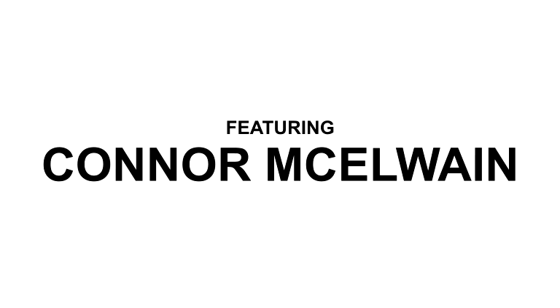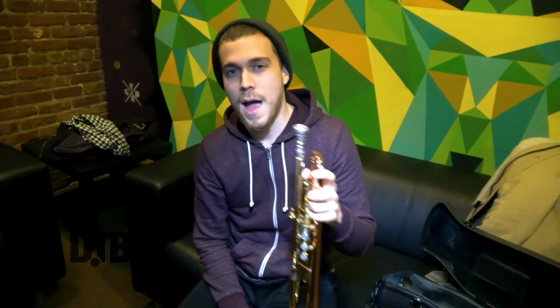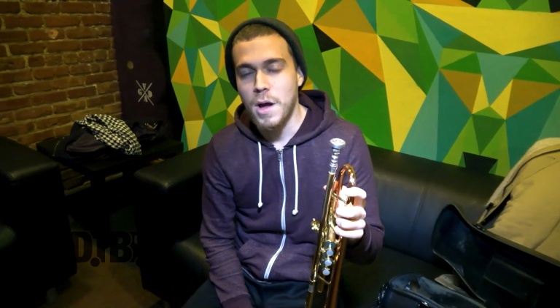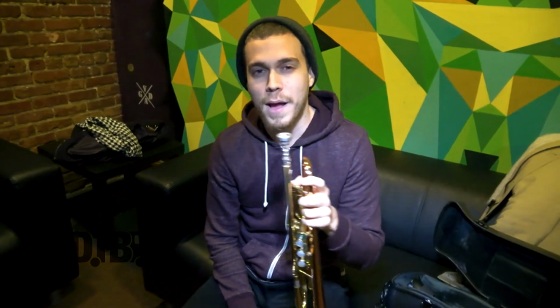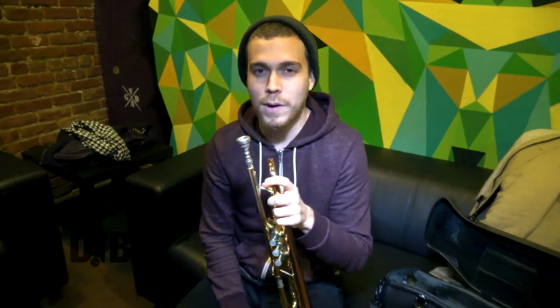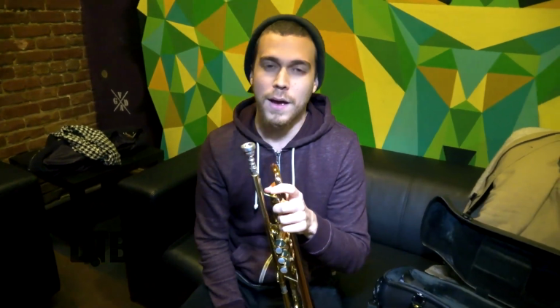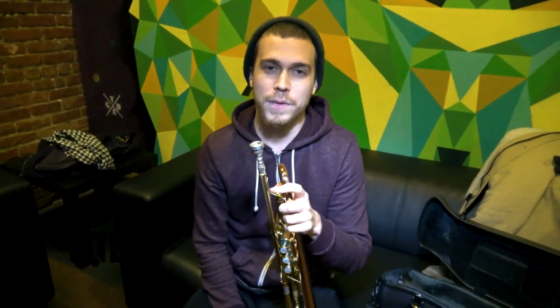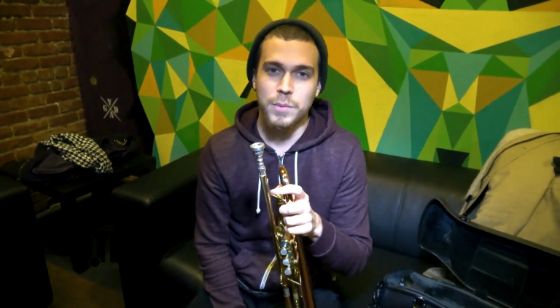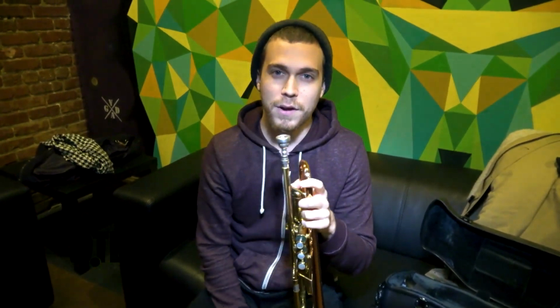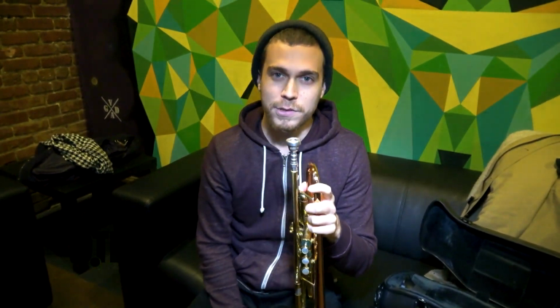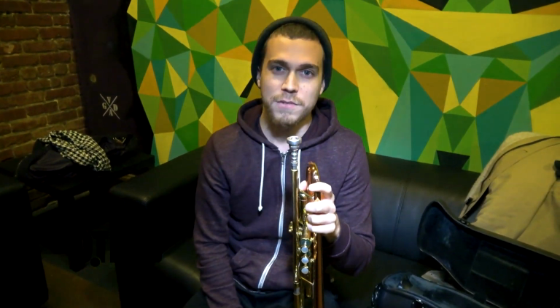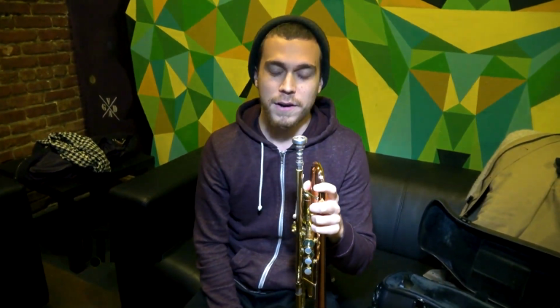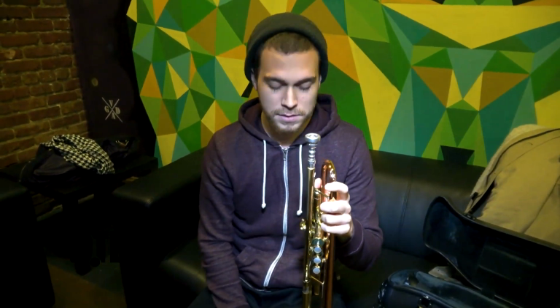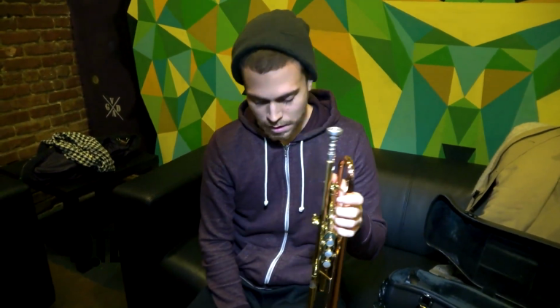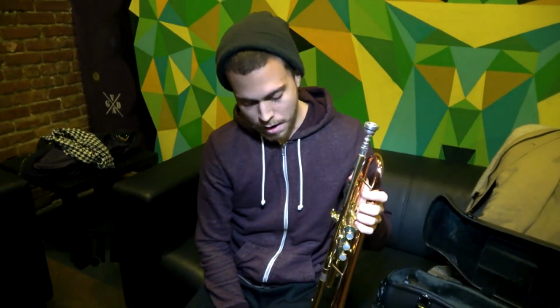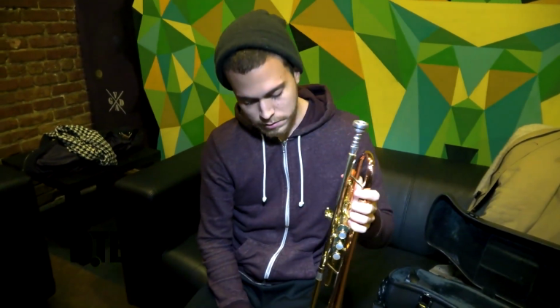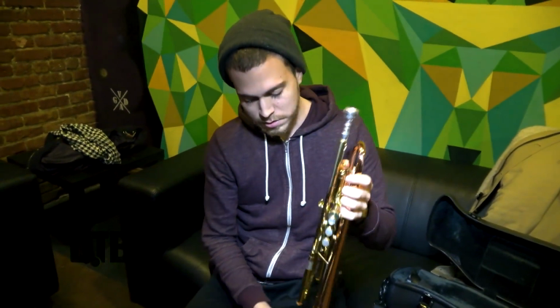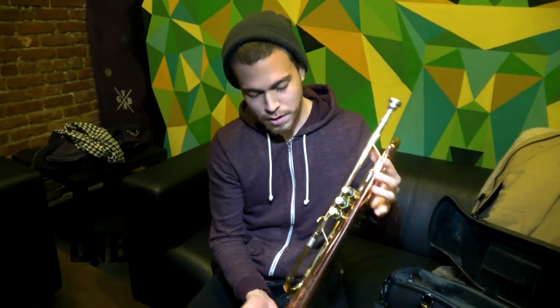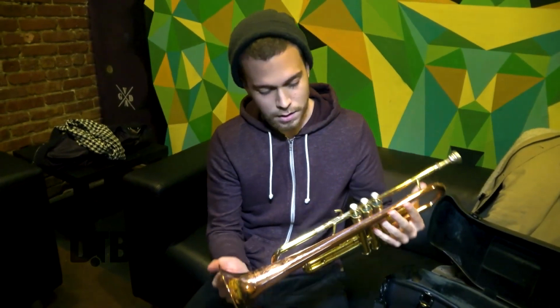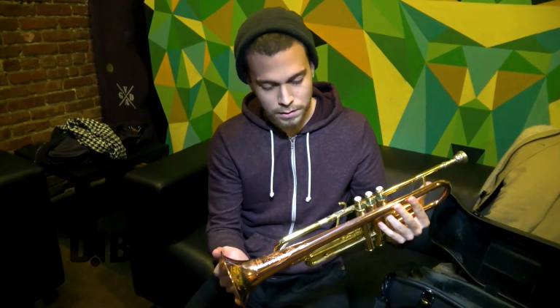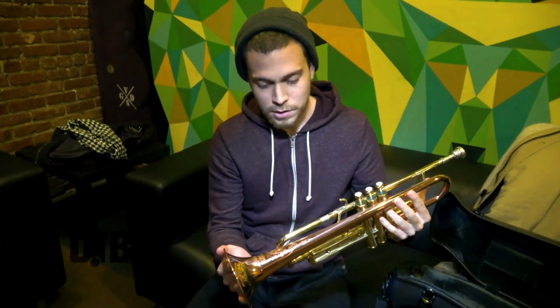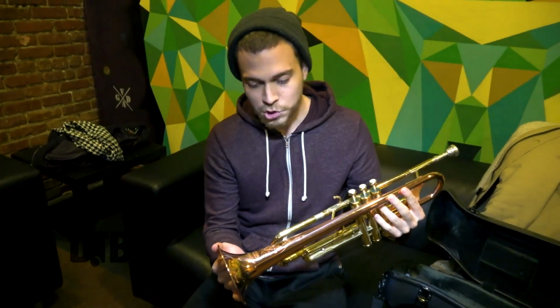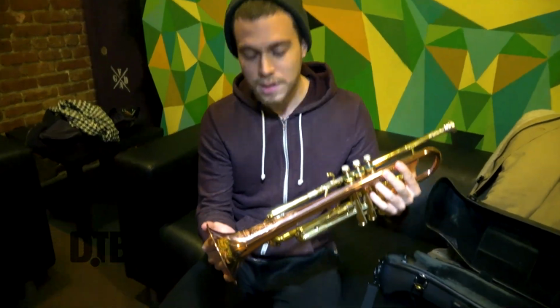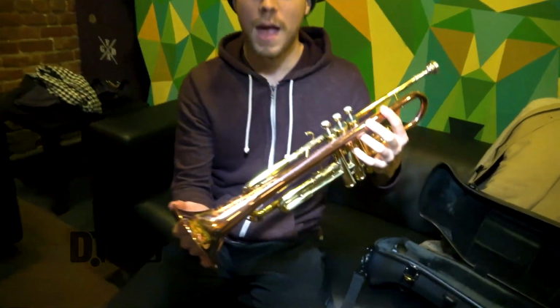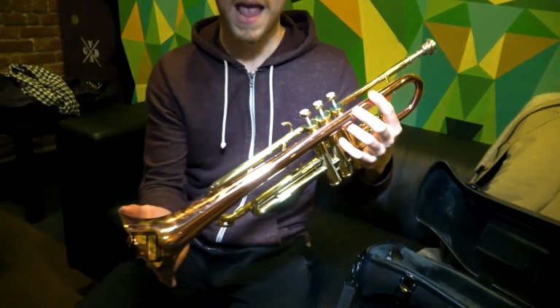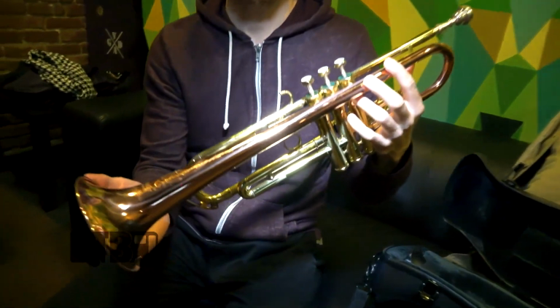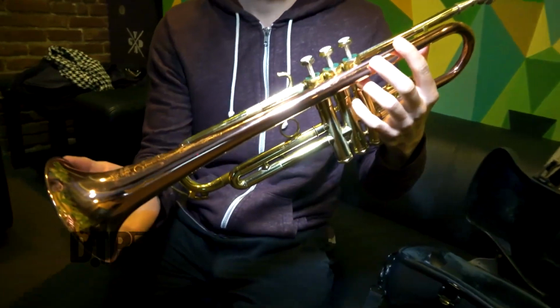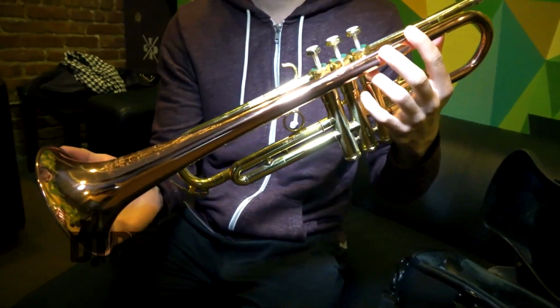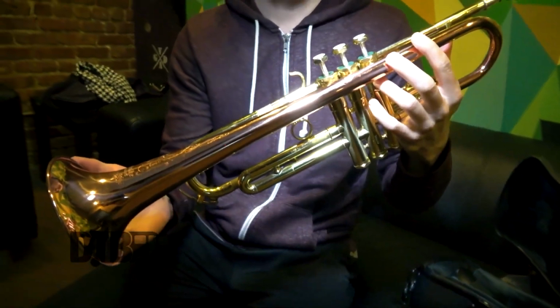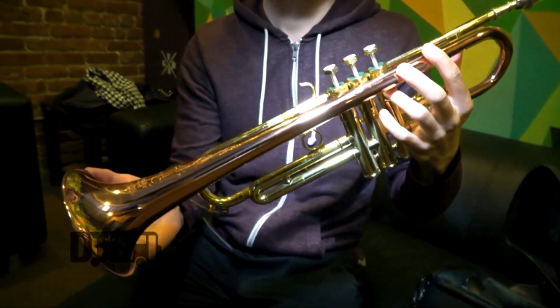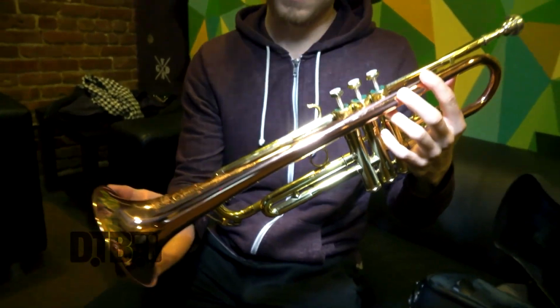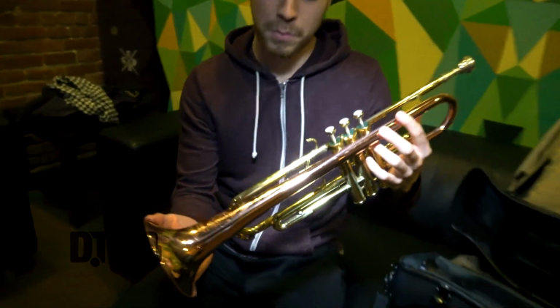Hi, I'm Connor McElwain. I'm the trumpet player for Save the Ferris, and this is my Shilke Handcraft II trumpet.